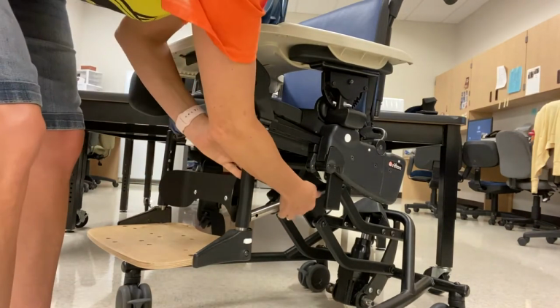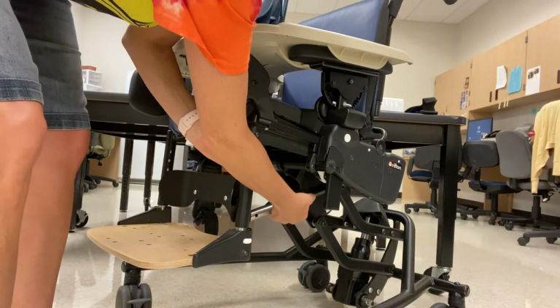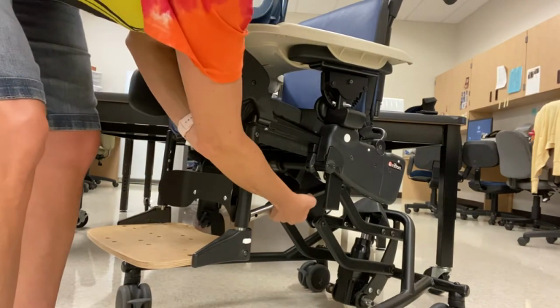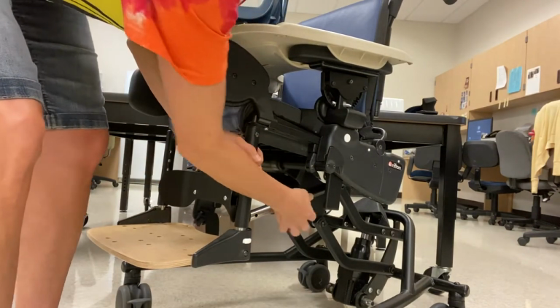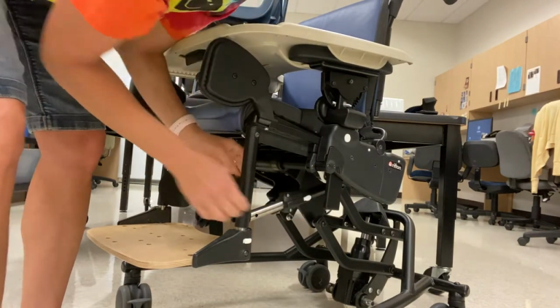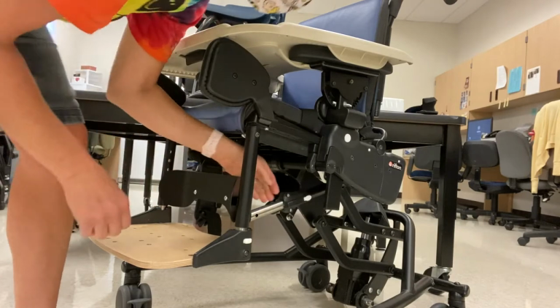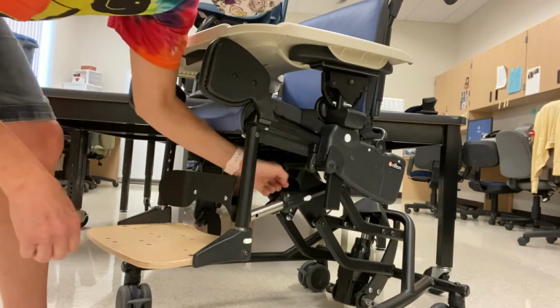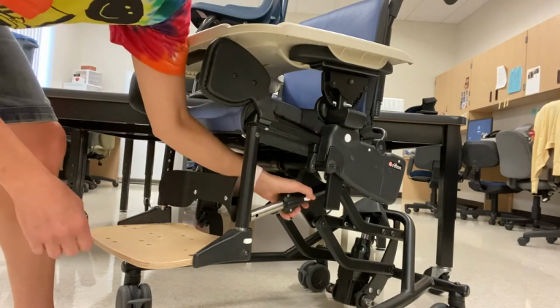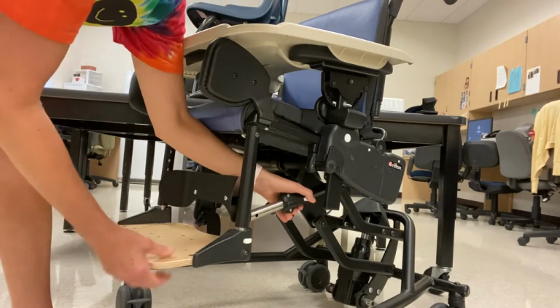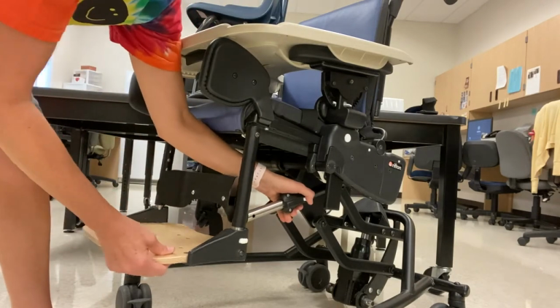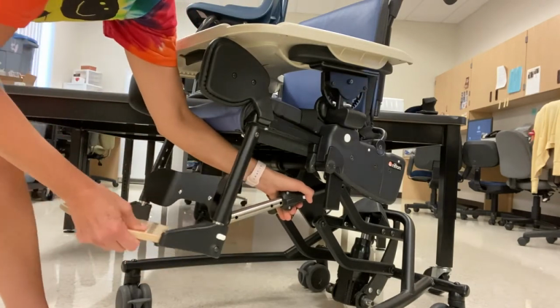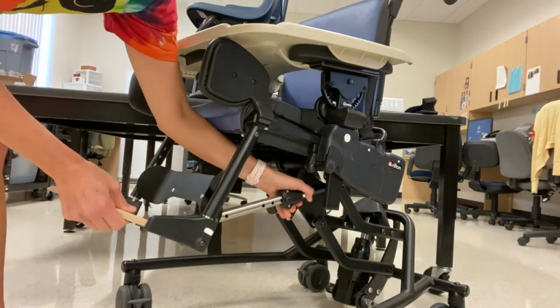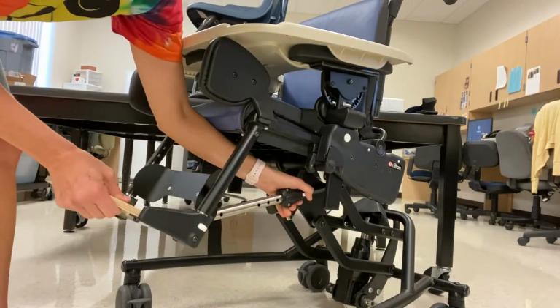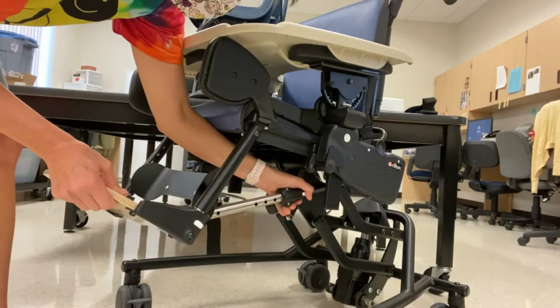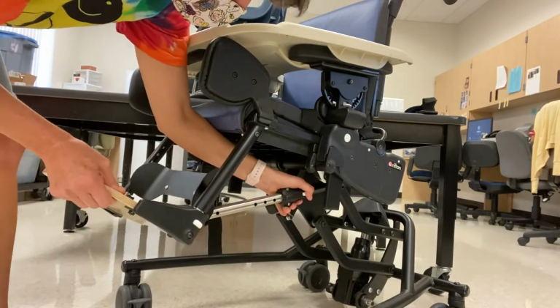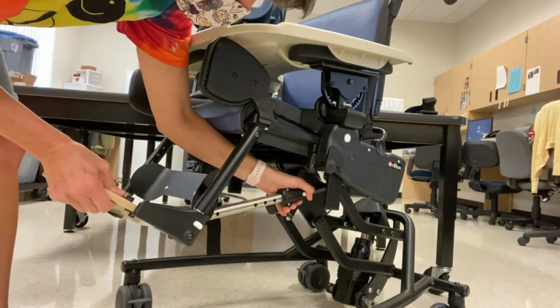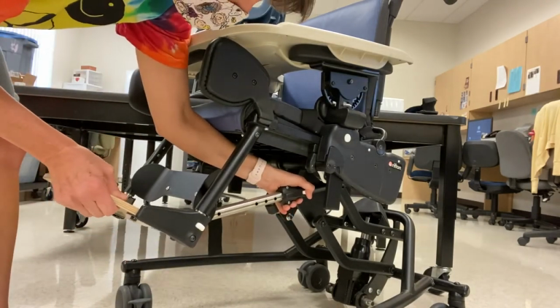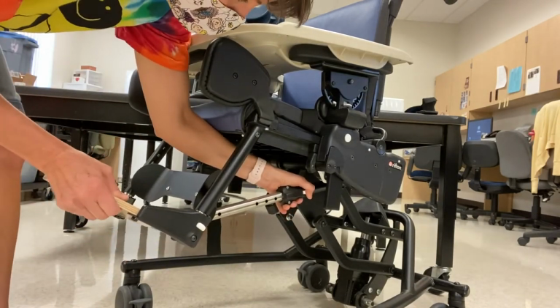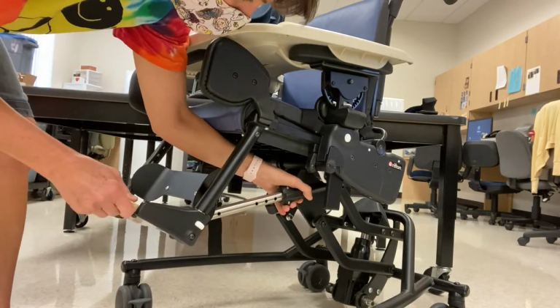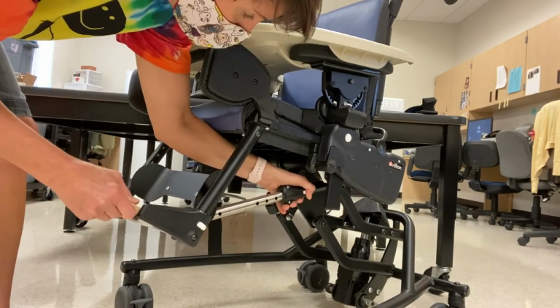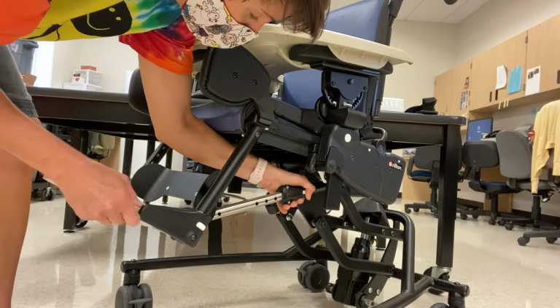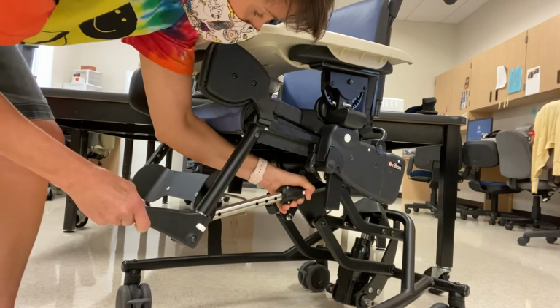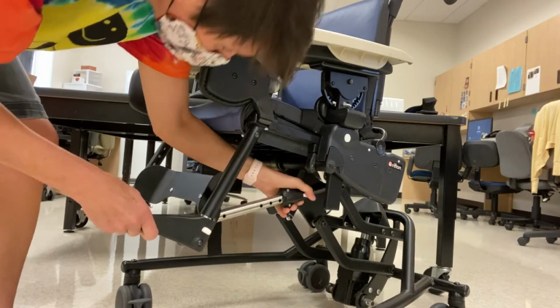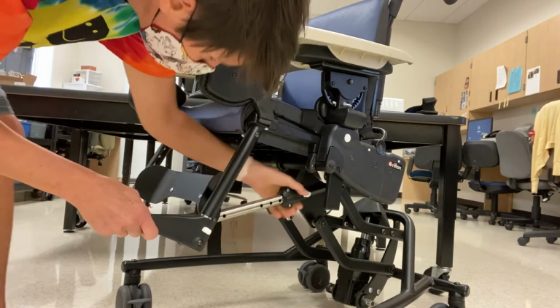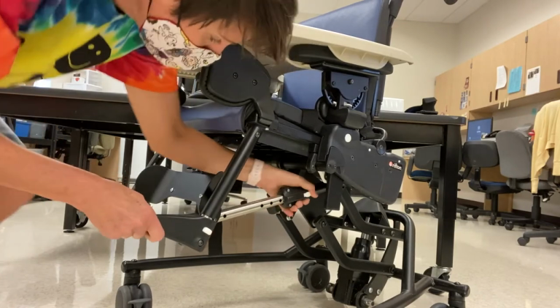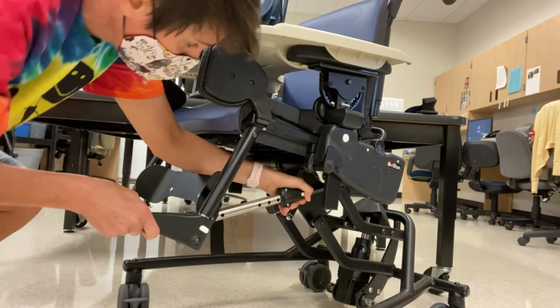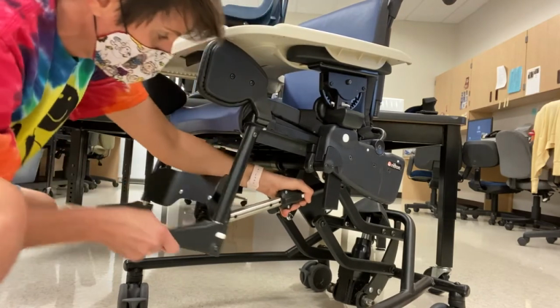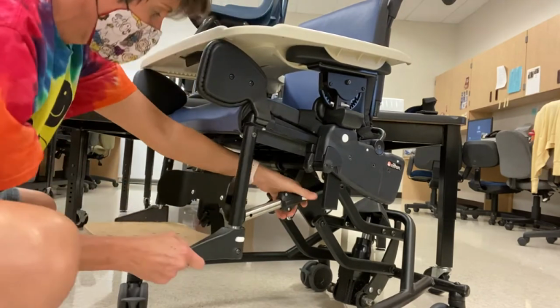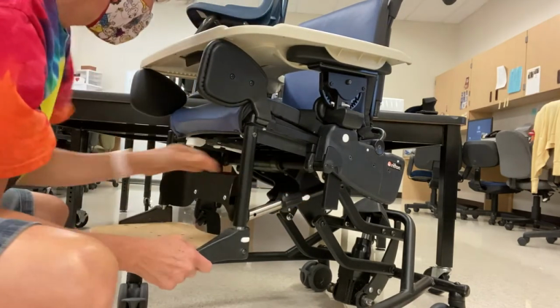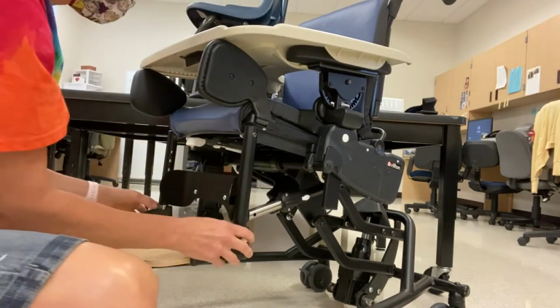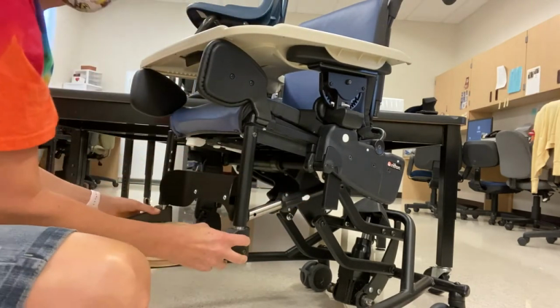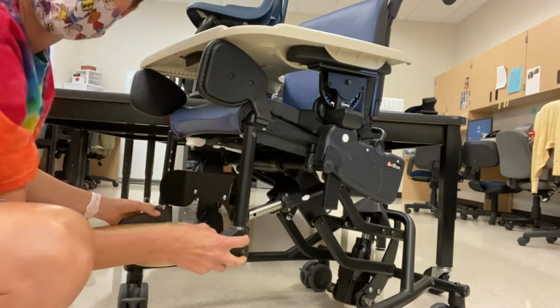If you look at the Rifton activity chair, towards the back of the footrest there's a telescoping part underneath the seat that causes the footrest to be tilted with respect to the seat bottom.